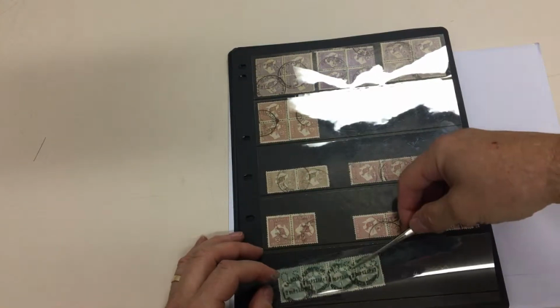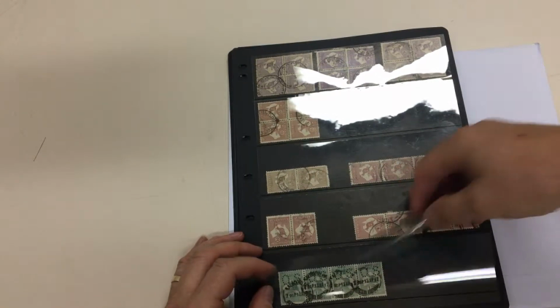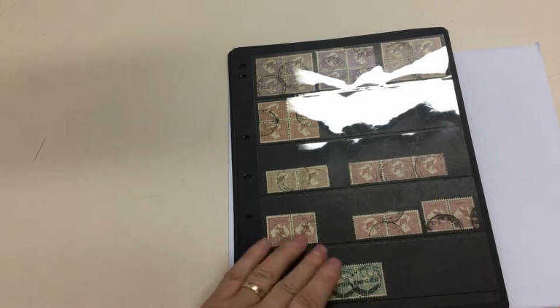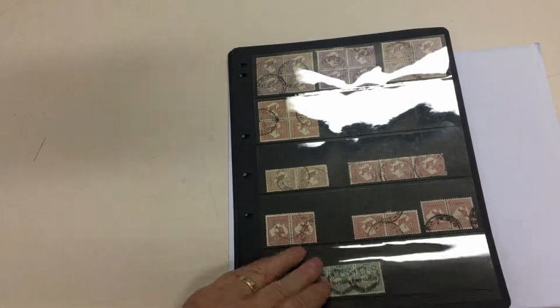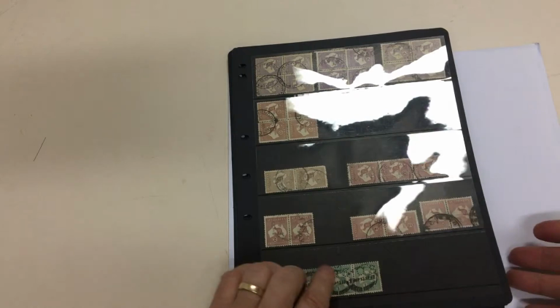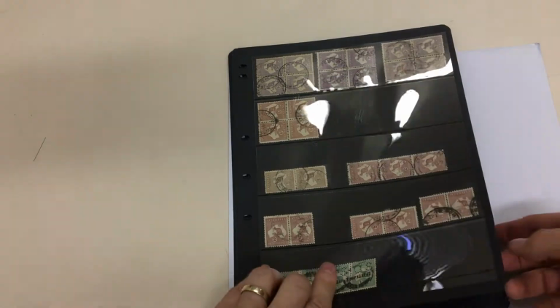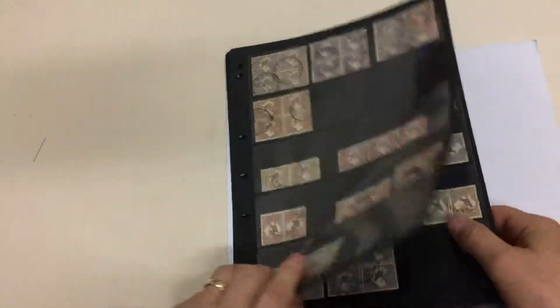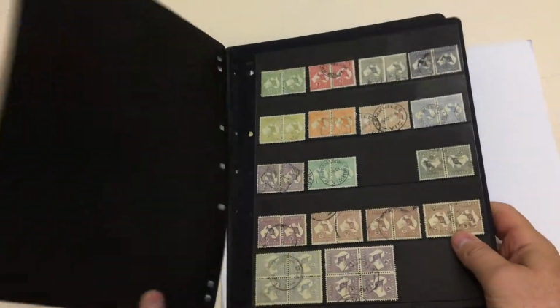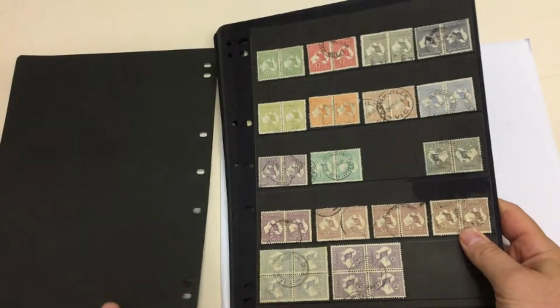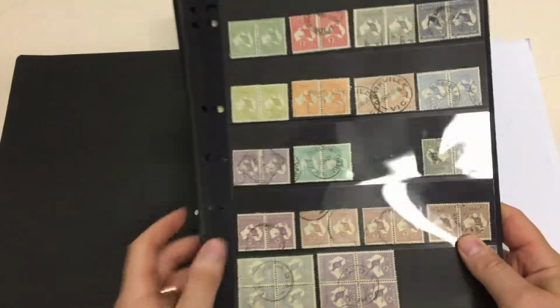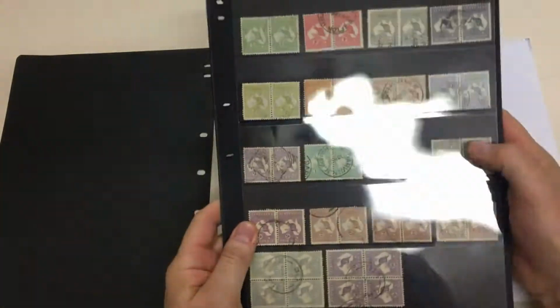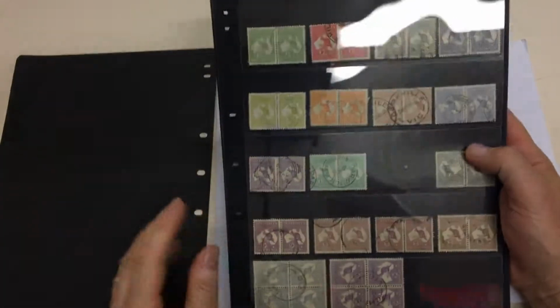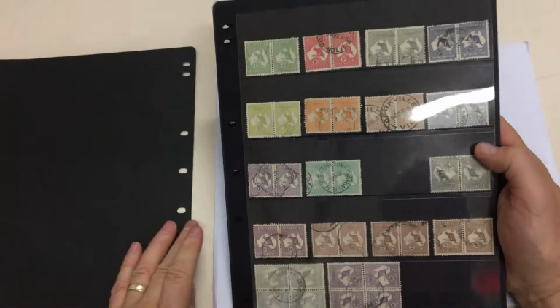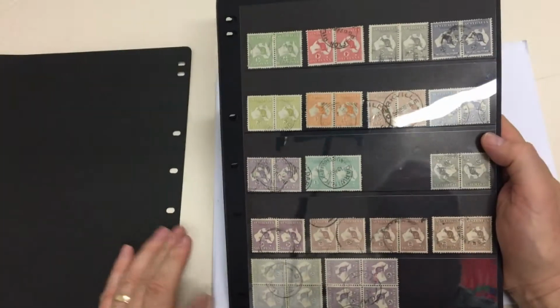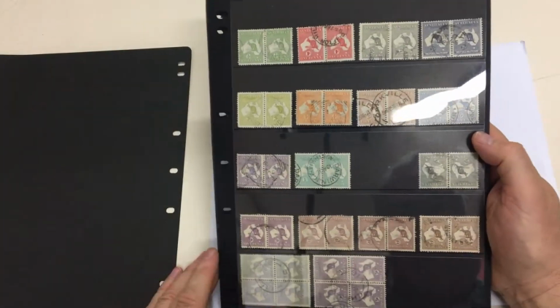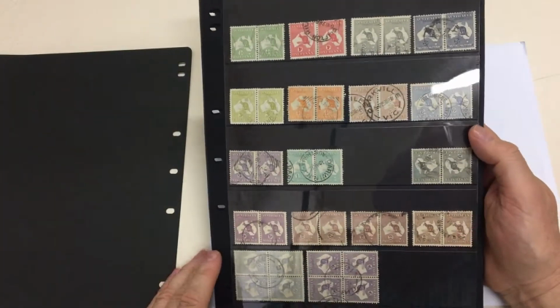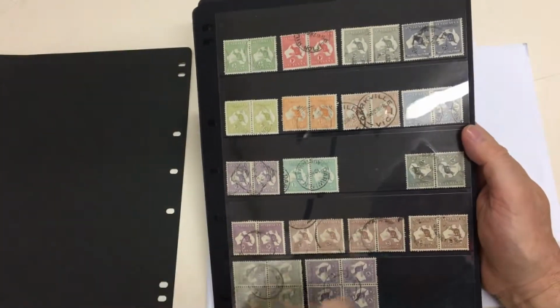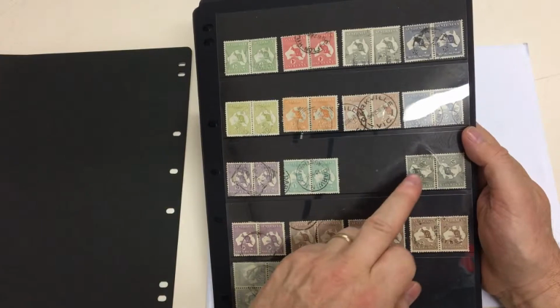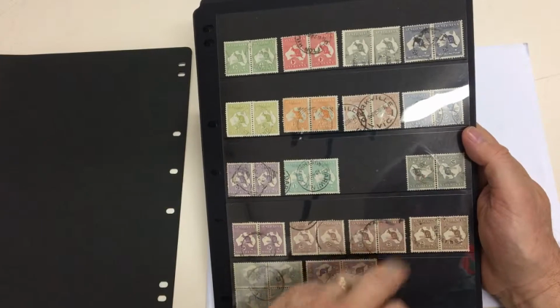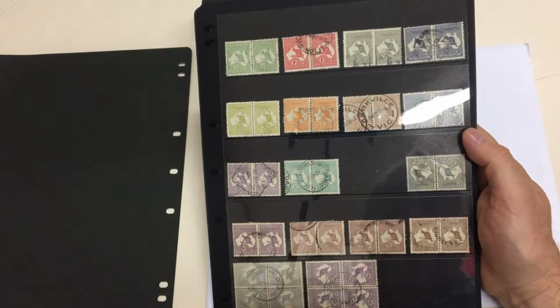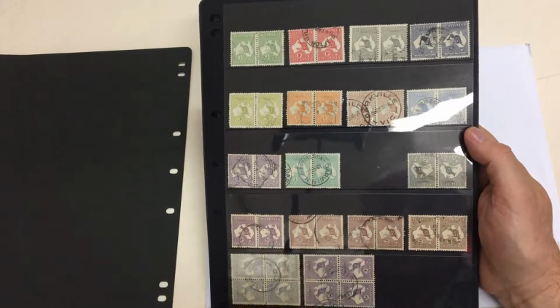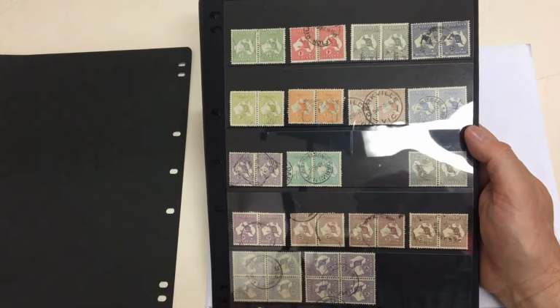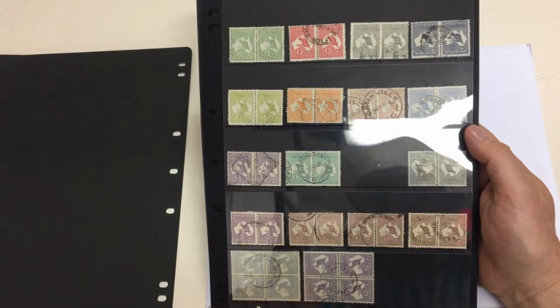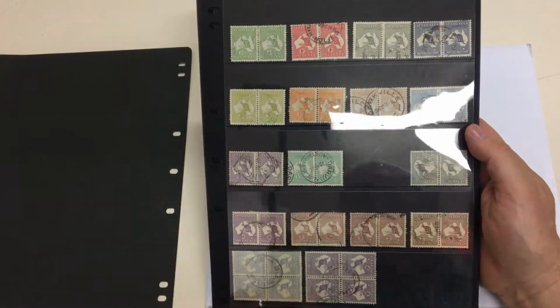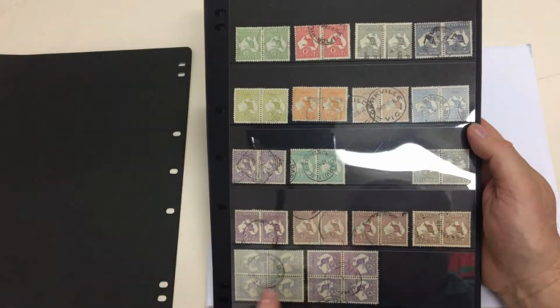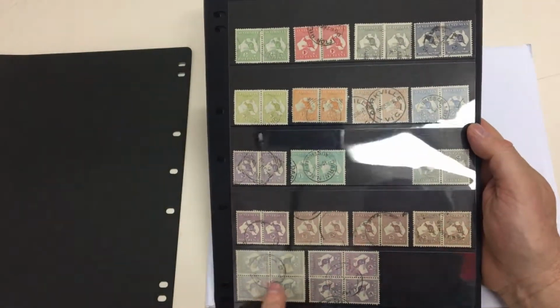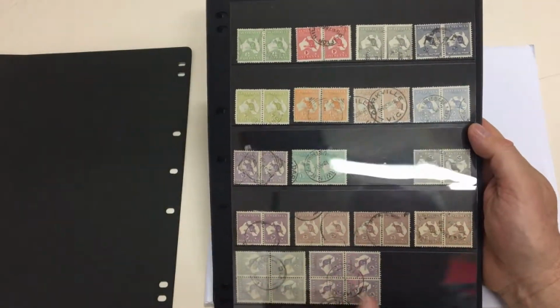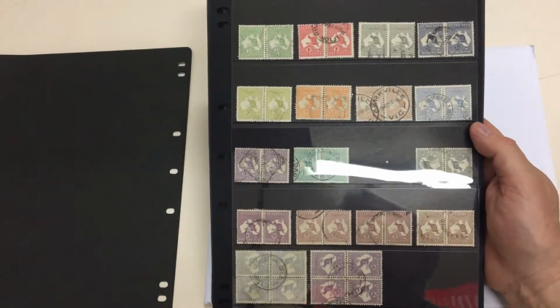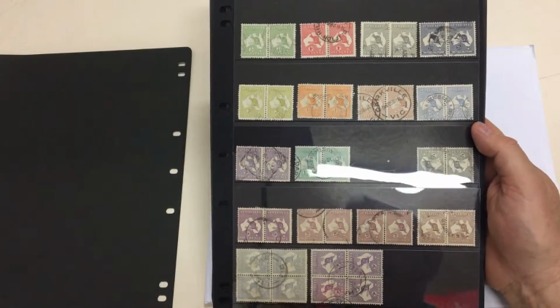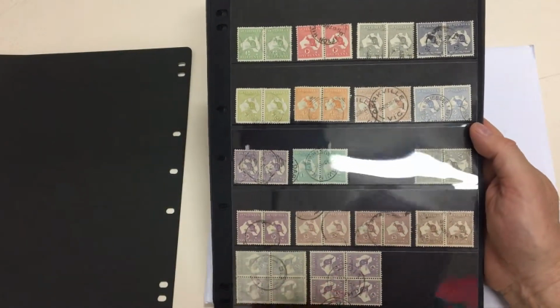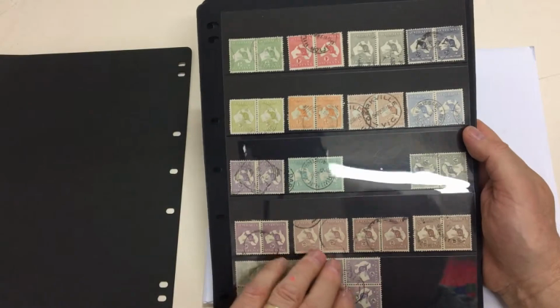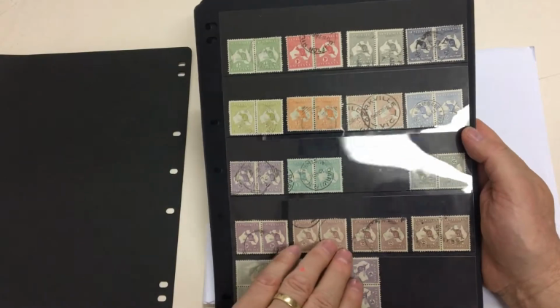A strip of four — even a lot of the pairs are very scarce. Tuppence first inverted watermark, sixpence and ninepence with central CDS.